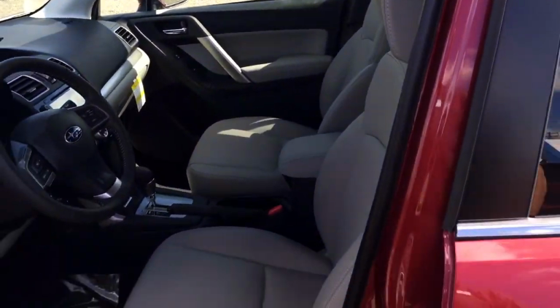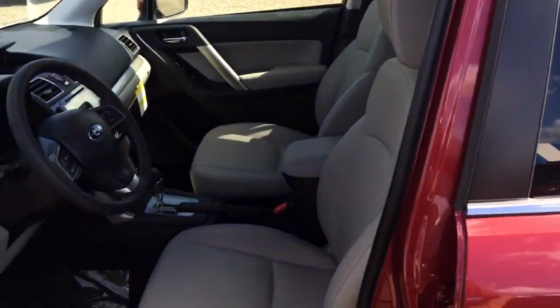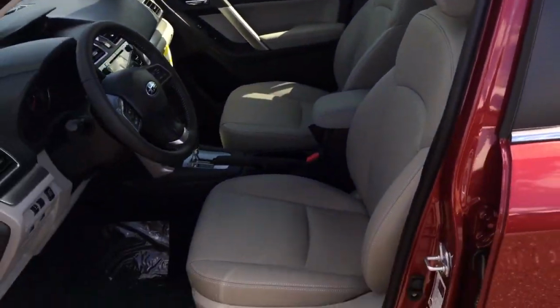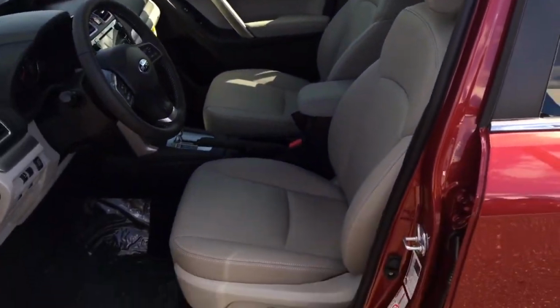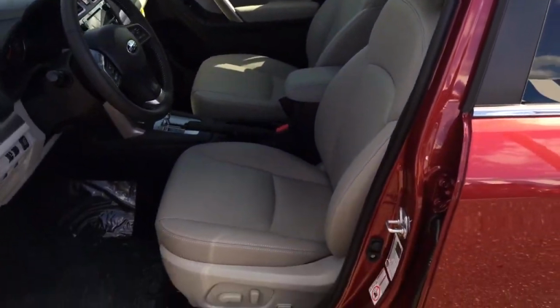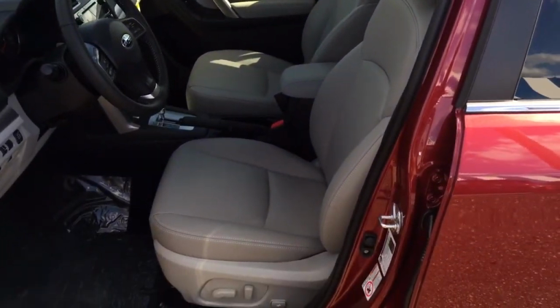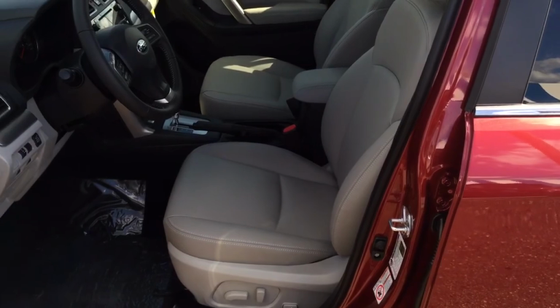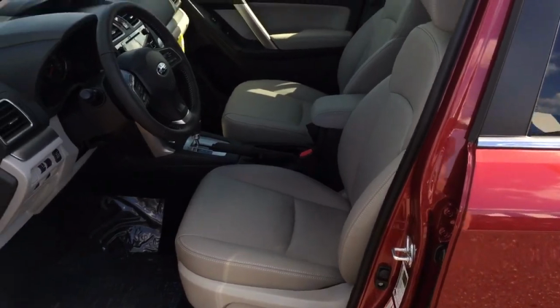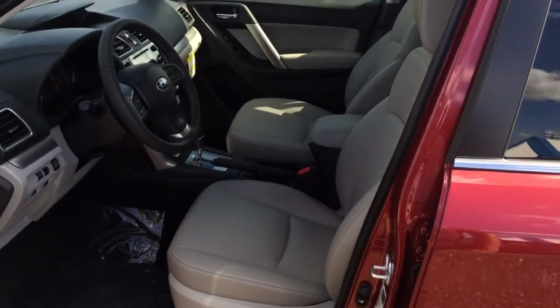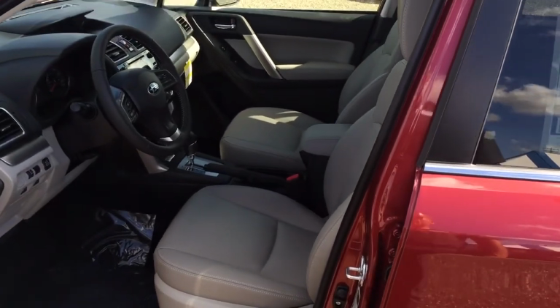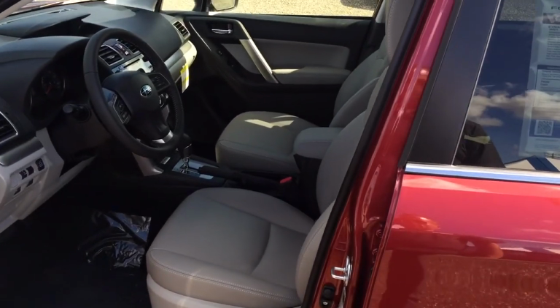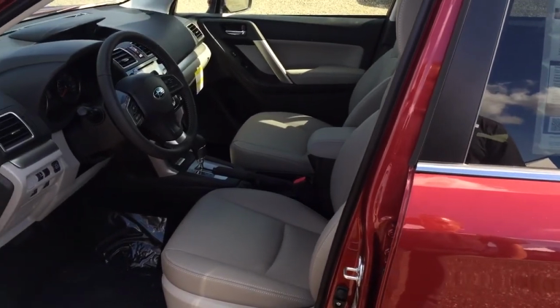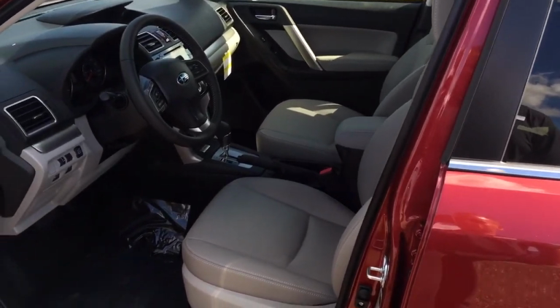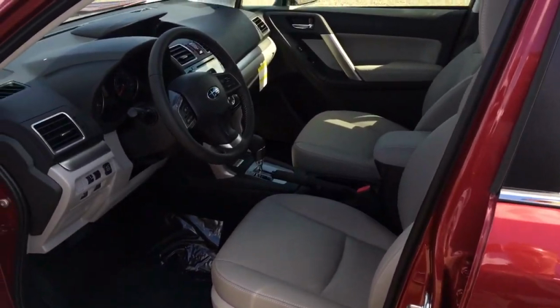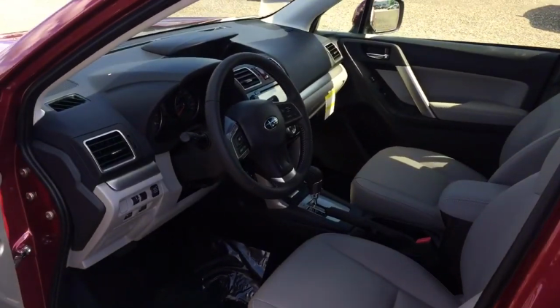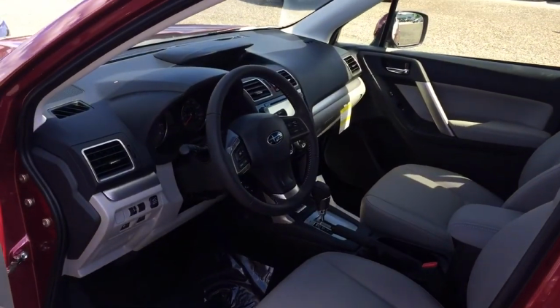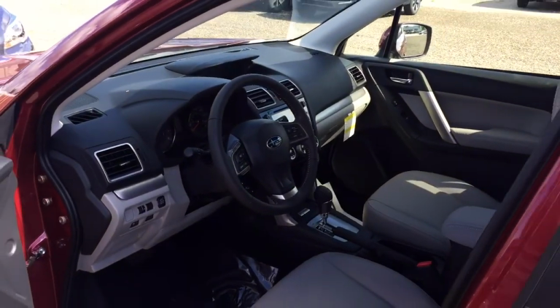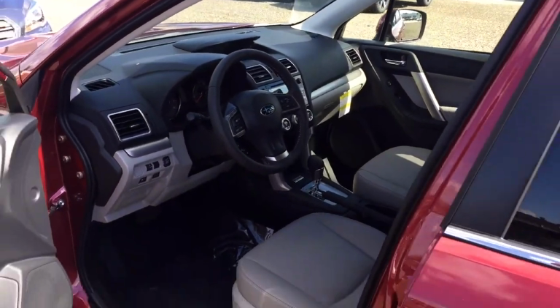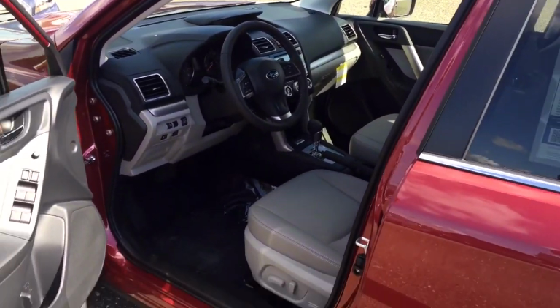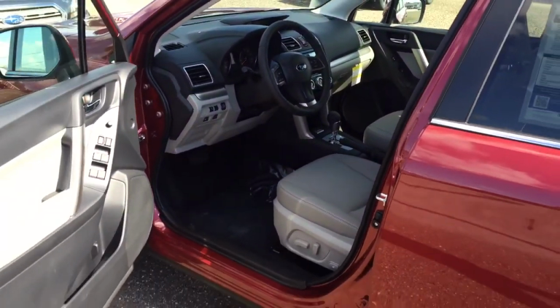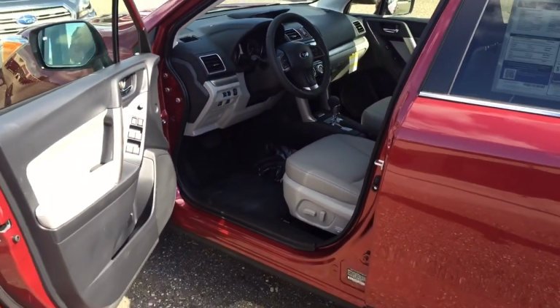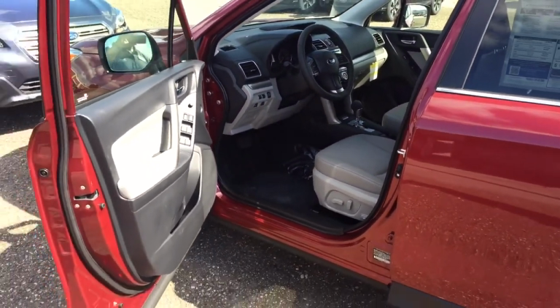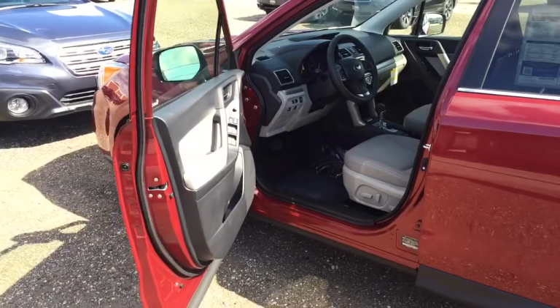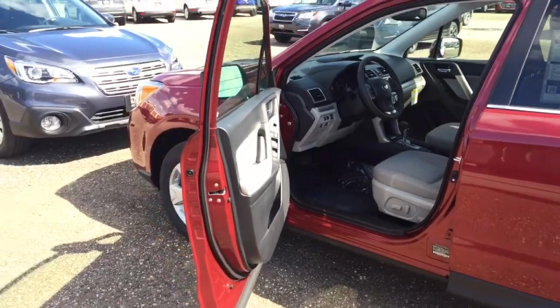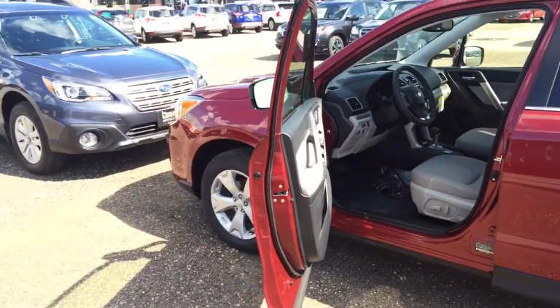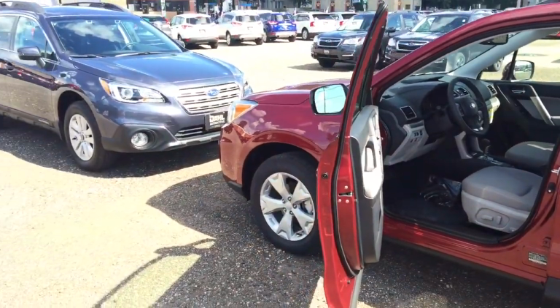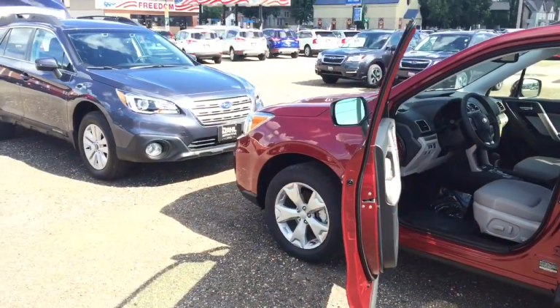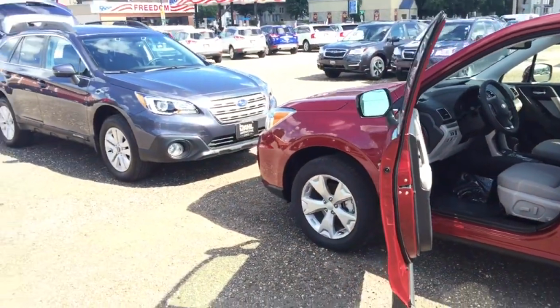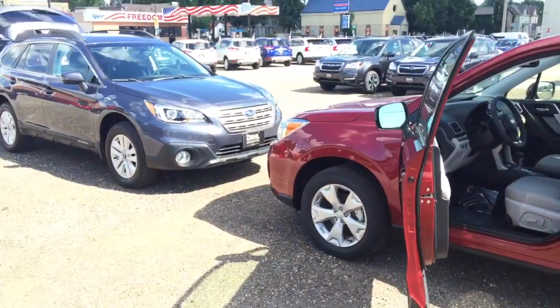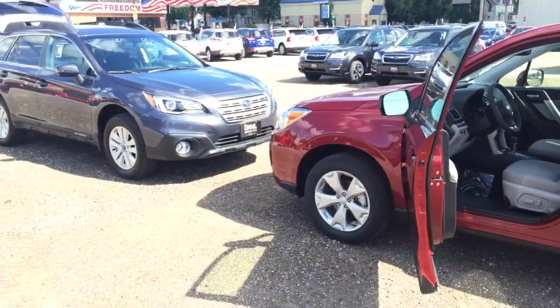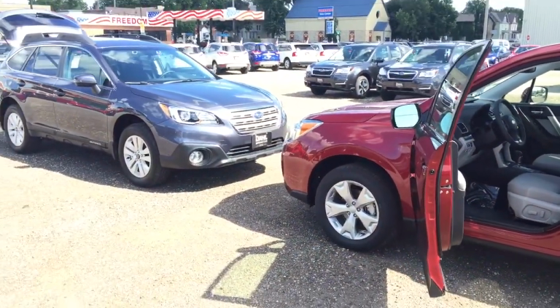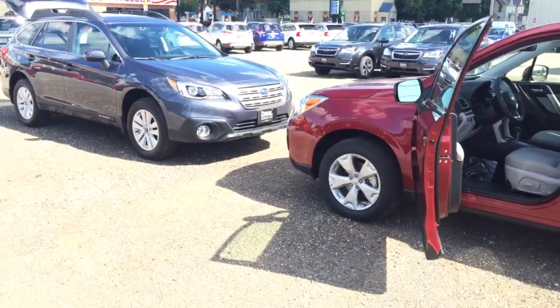Gray leather interior — that's the same as the Forester you have now. Thanks again, and I look forward to hearing back from you folks.